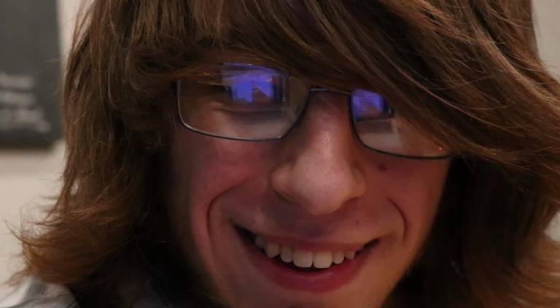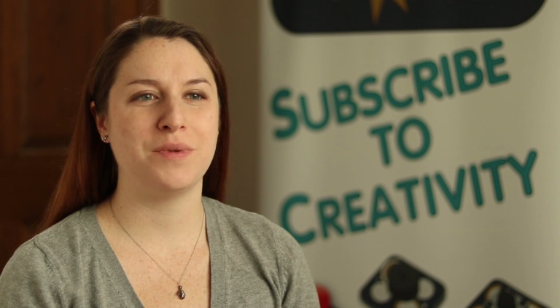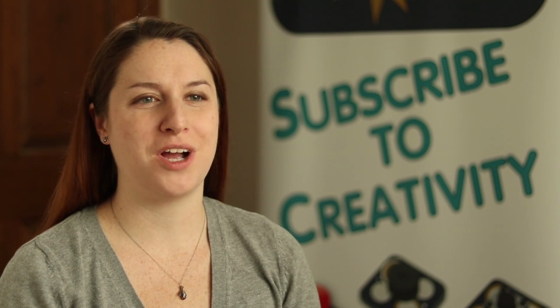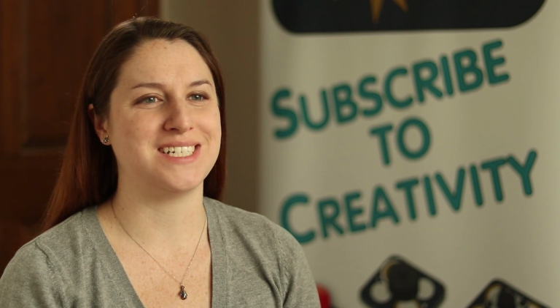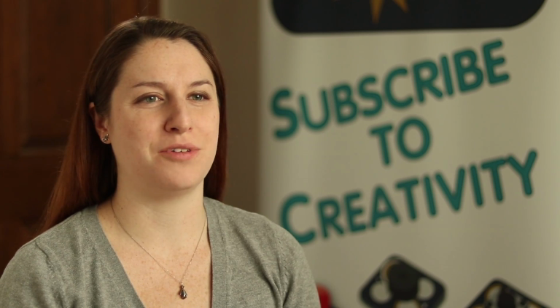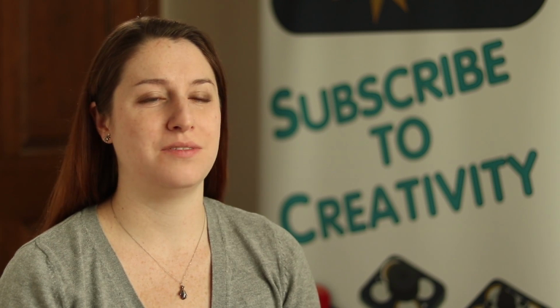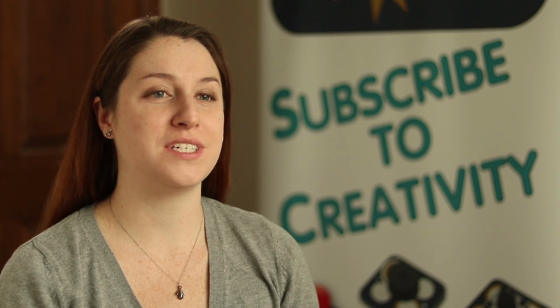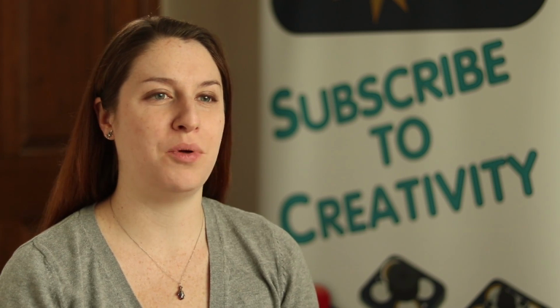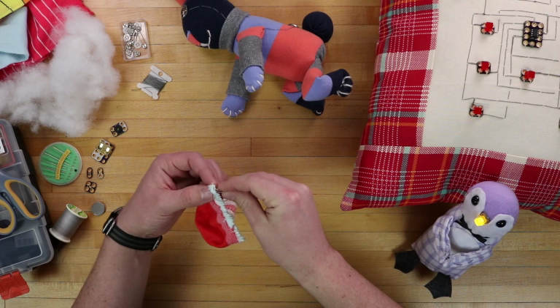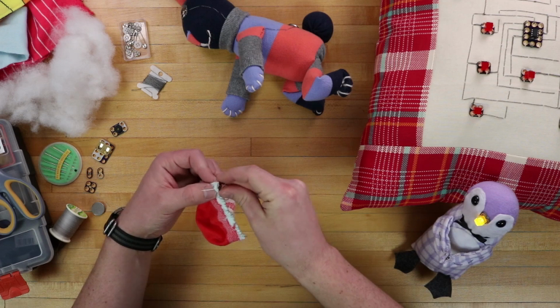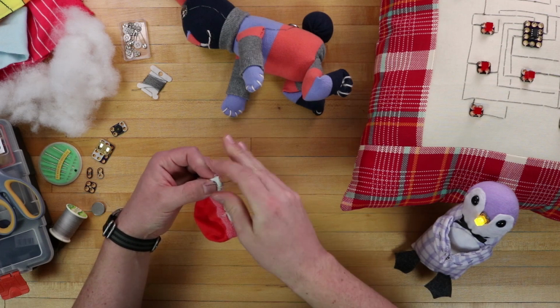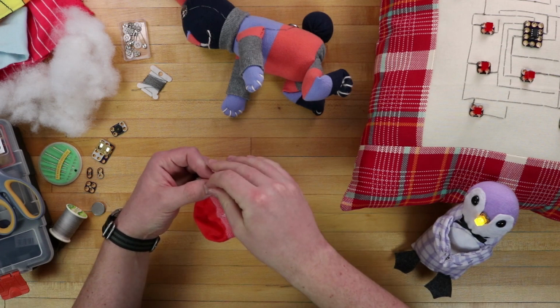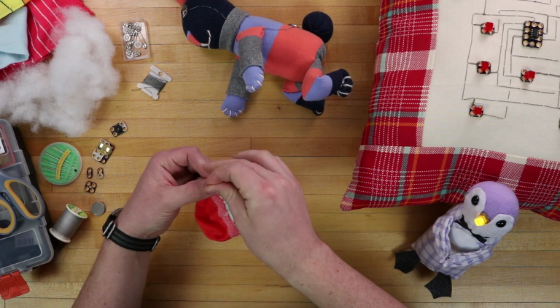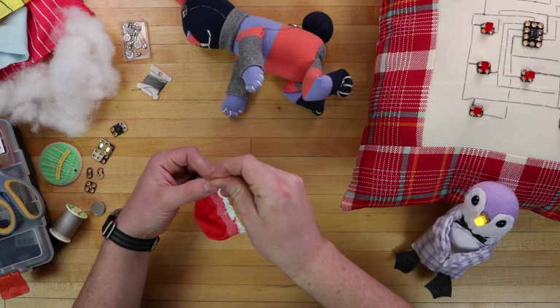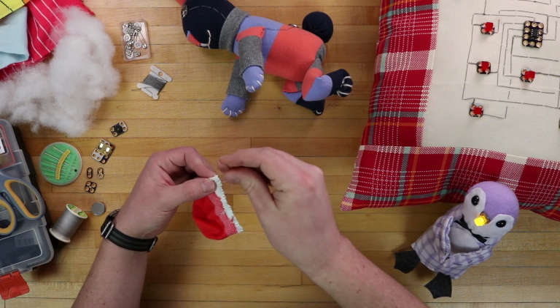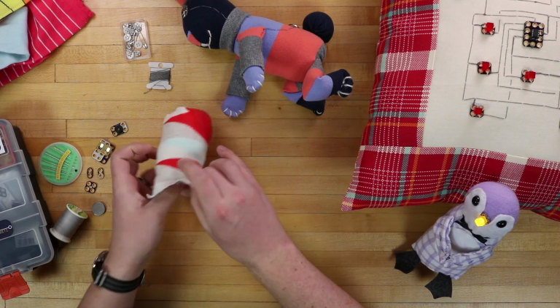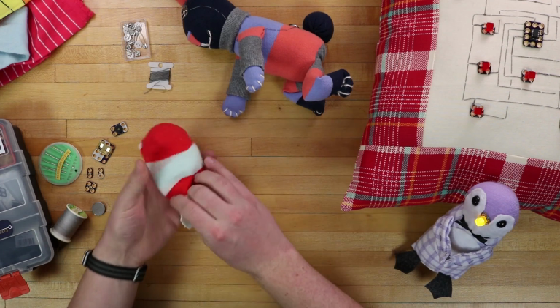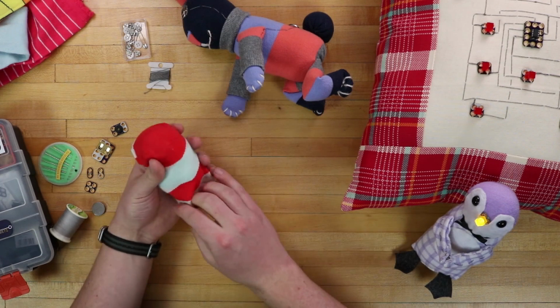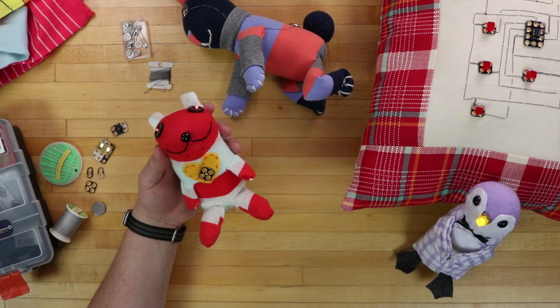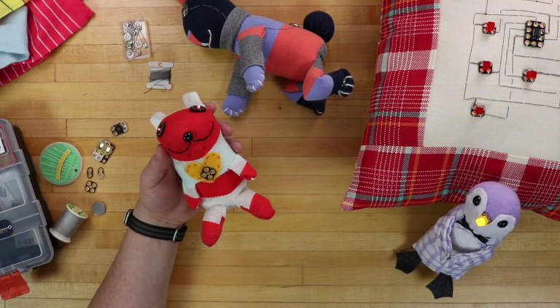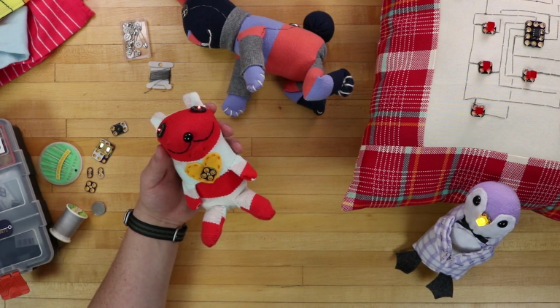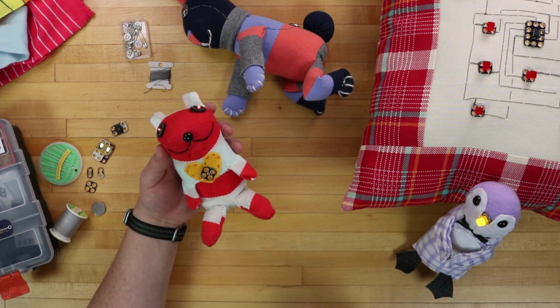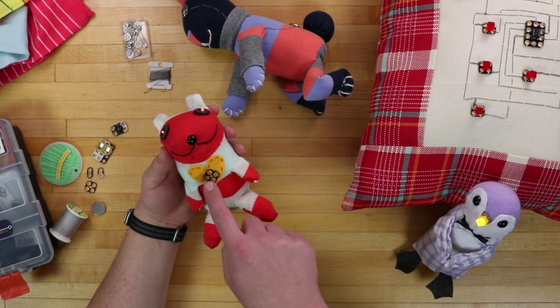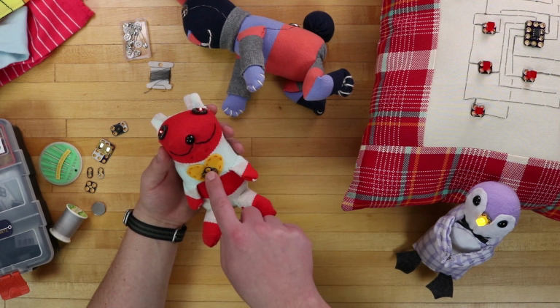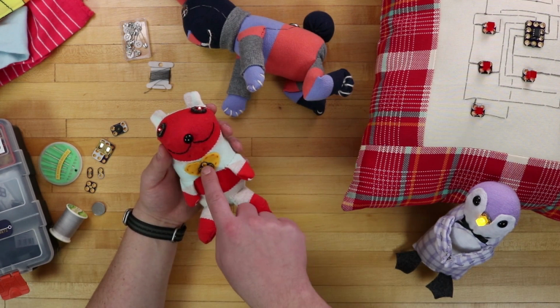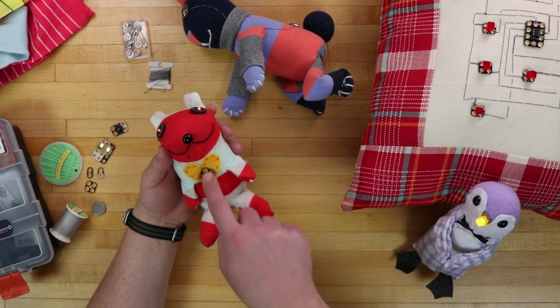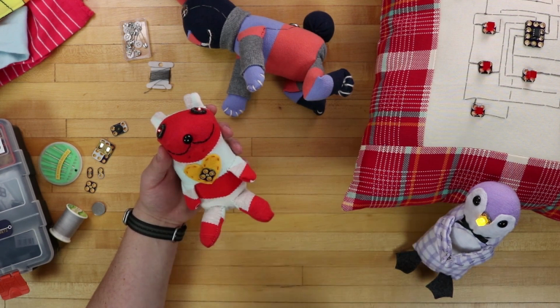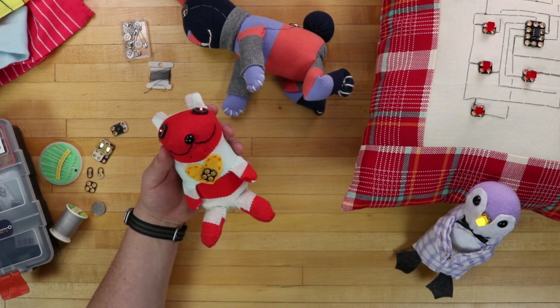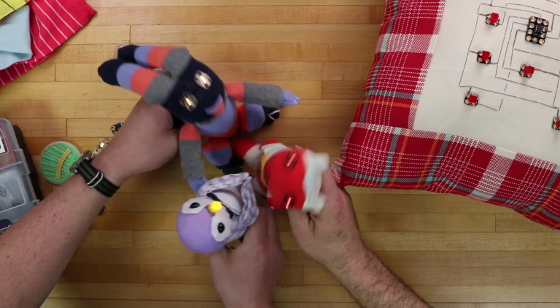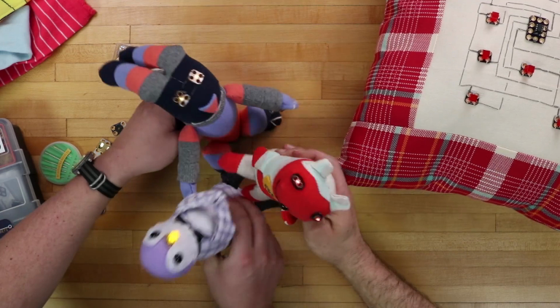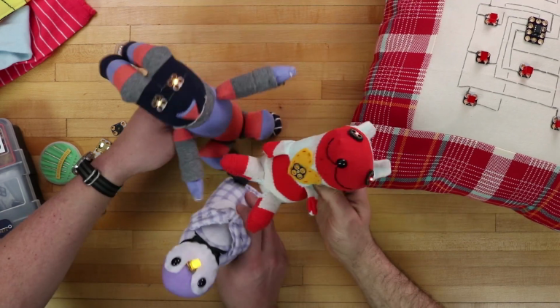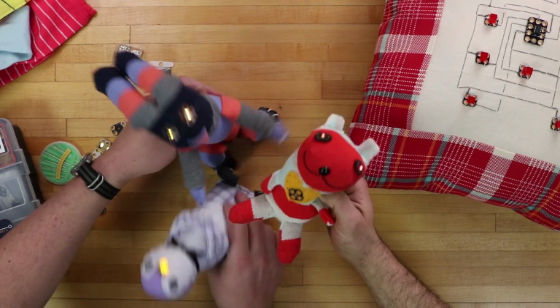Every month's project is different. For example, one month you could get a conductive sewing project so you can make a sock animal that, when you put the hands together, the eyes light up.